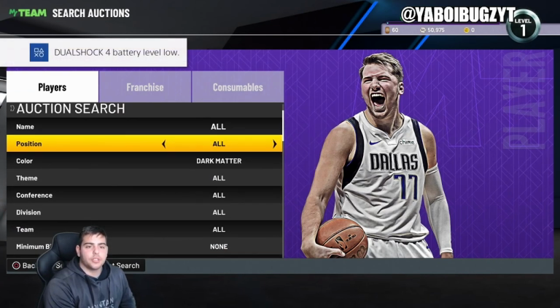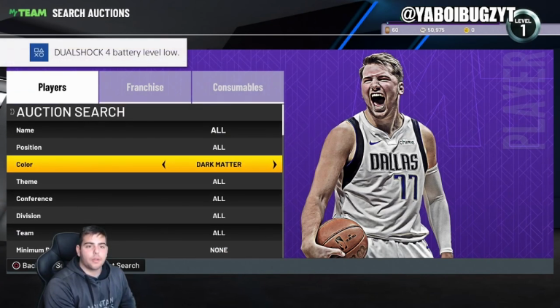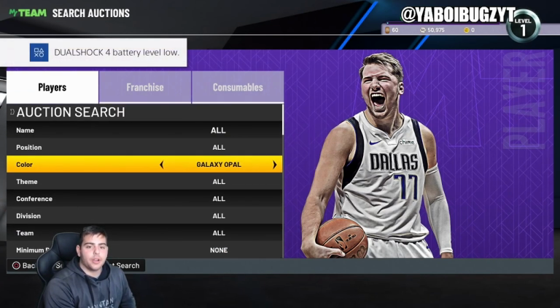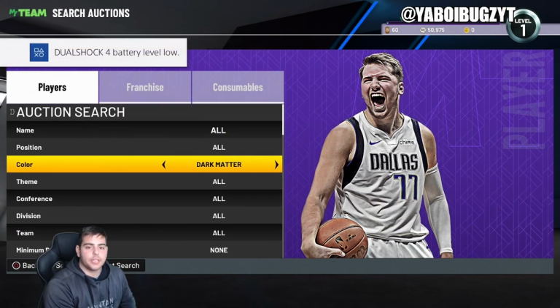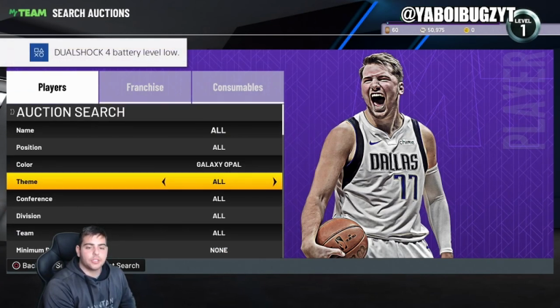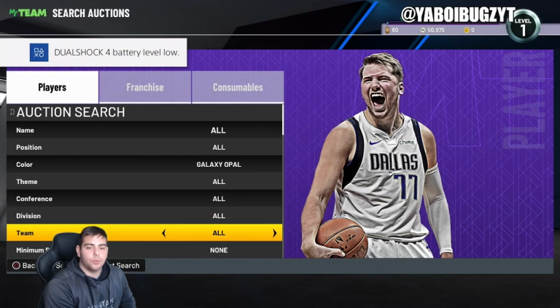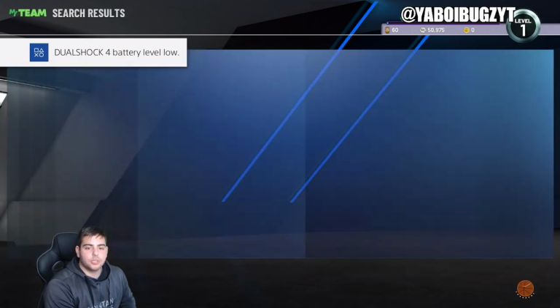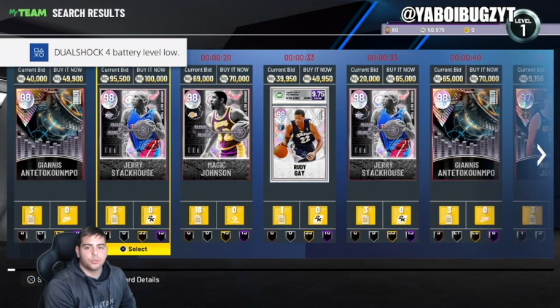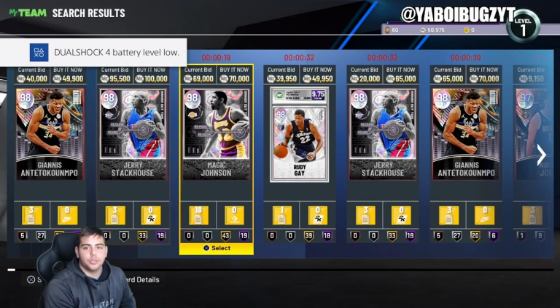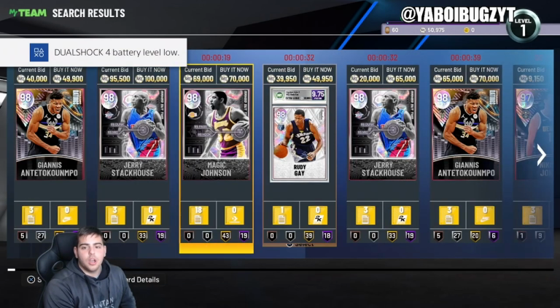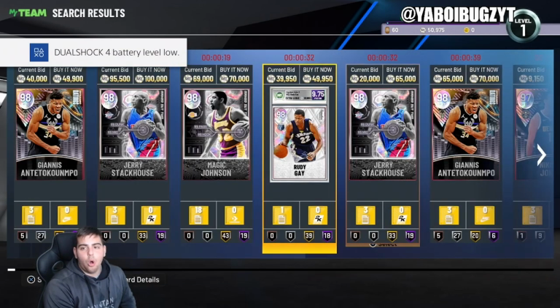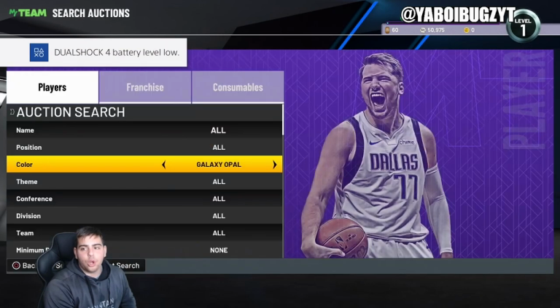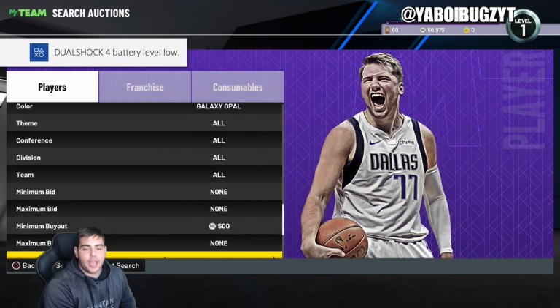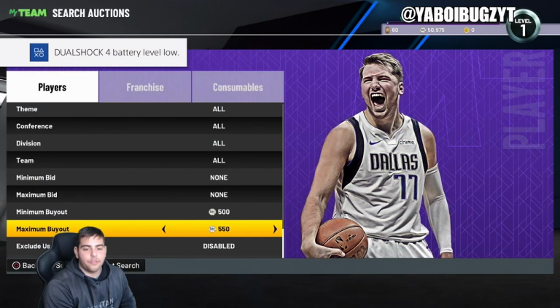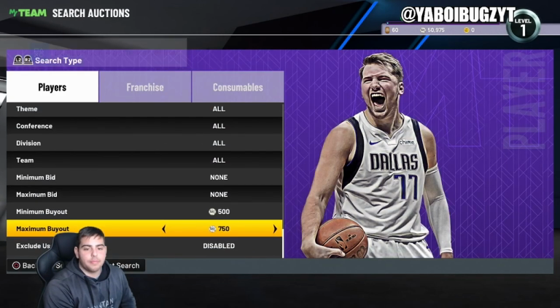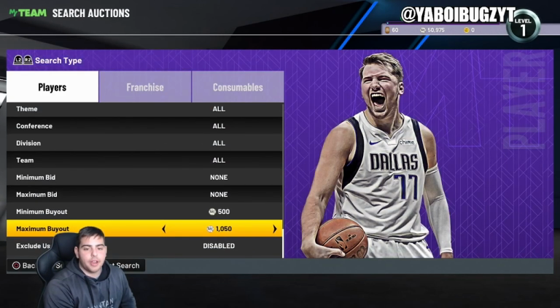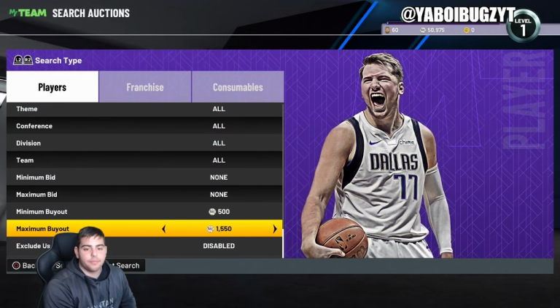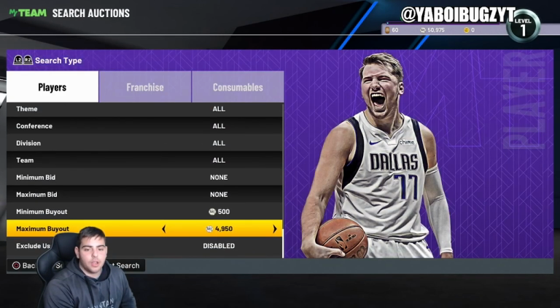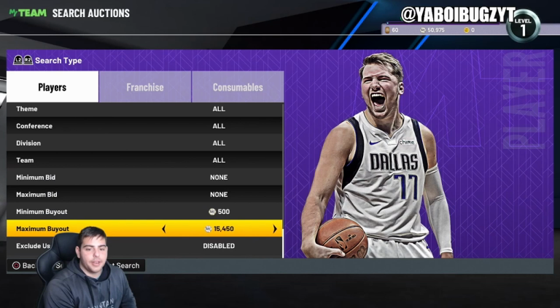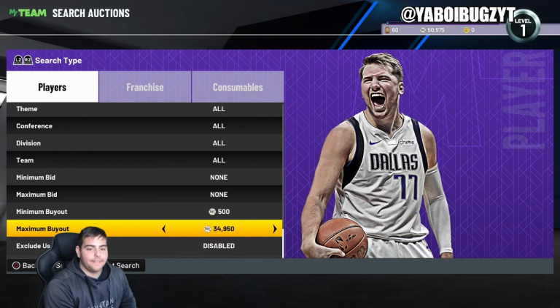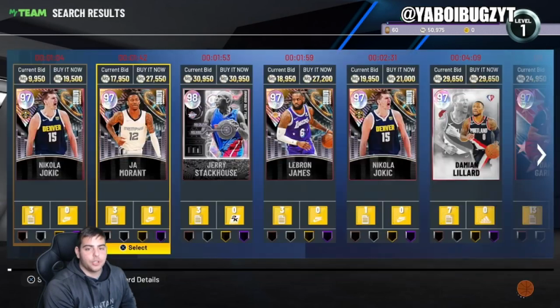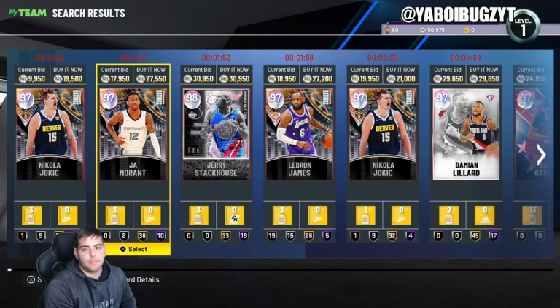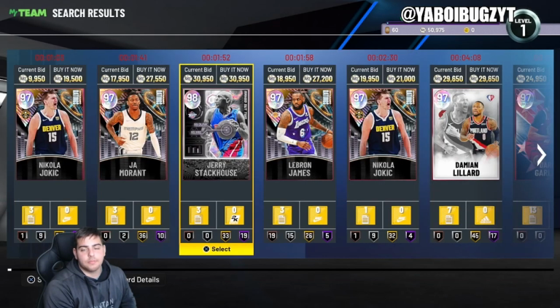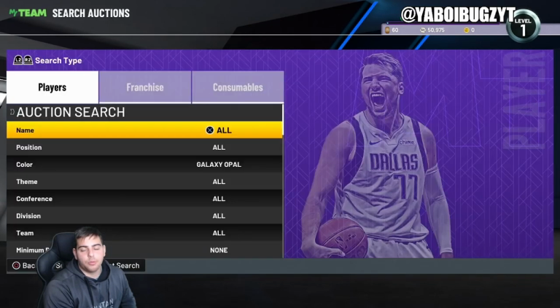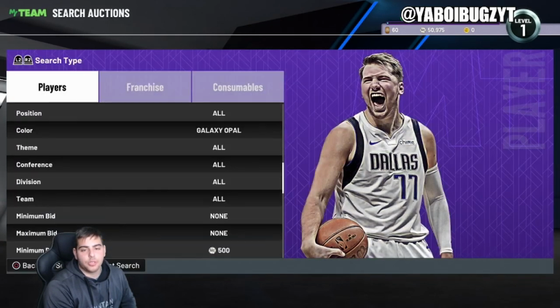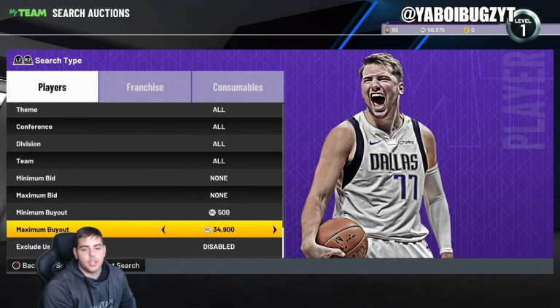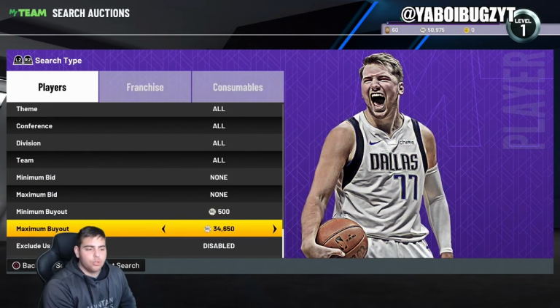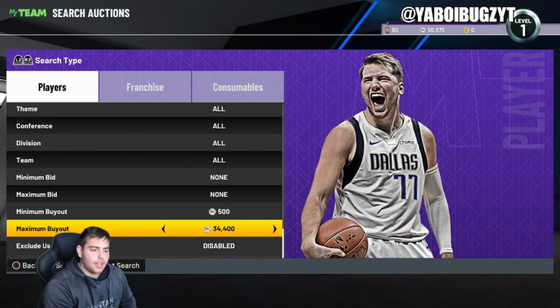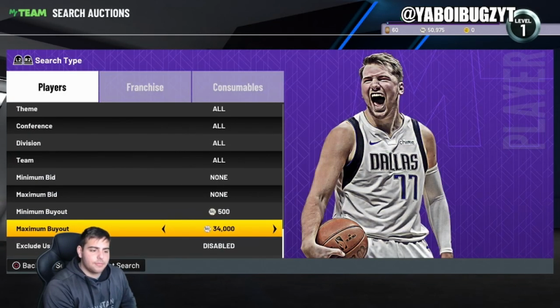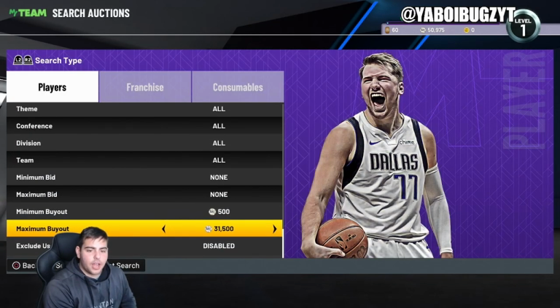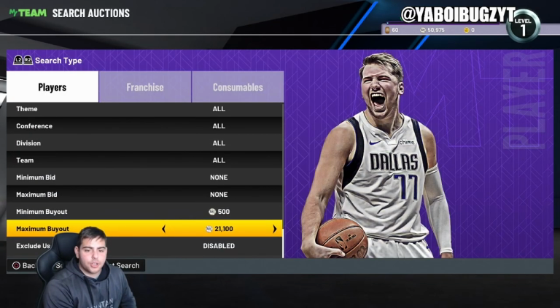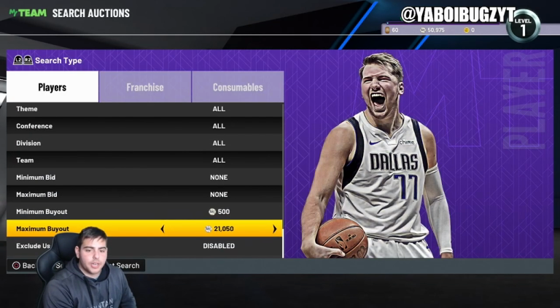We got the Dark Matter, we got the Galaxy Opal. Let's see what the Opals are doing. Opals are down very bad right now. It is a very good time to buy as many Opals as you can — you can make a lot of MT right now, markets are pretty high.